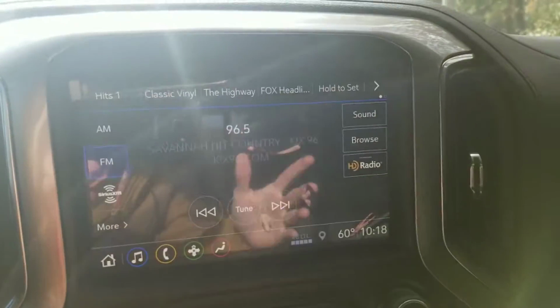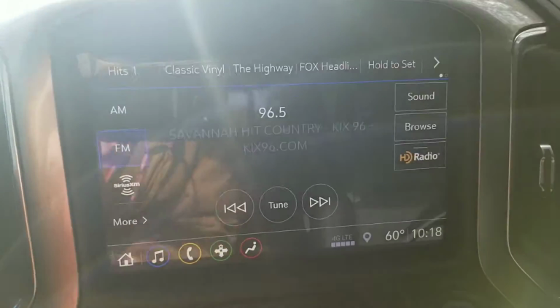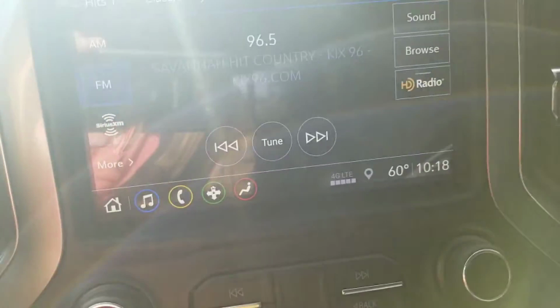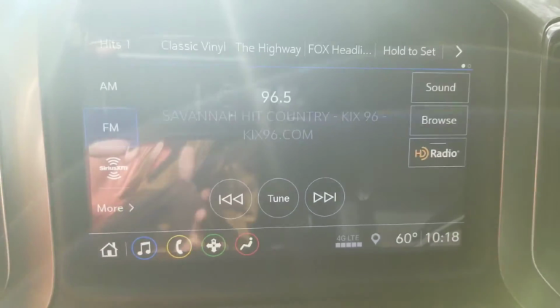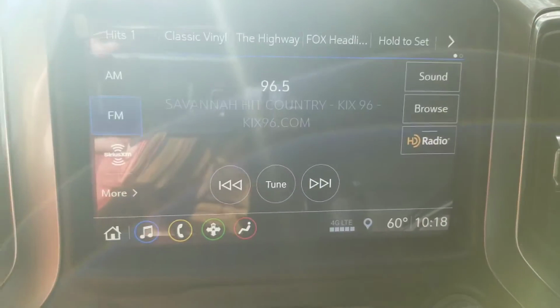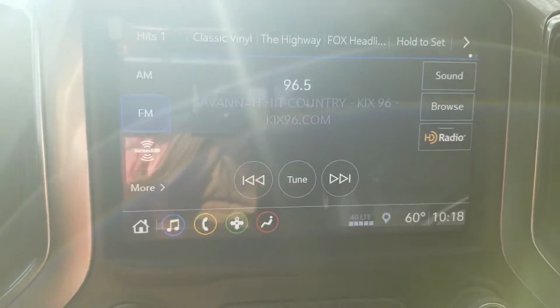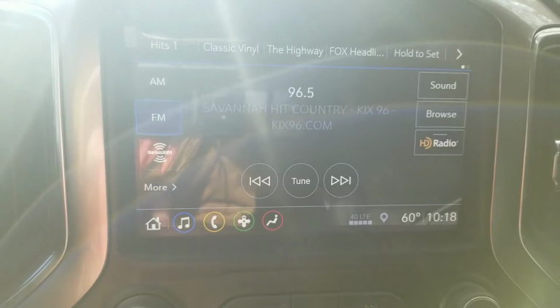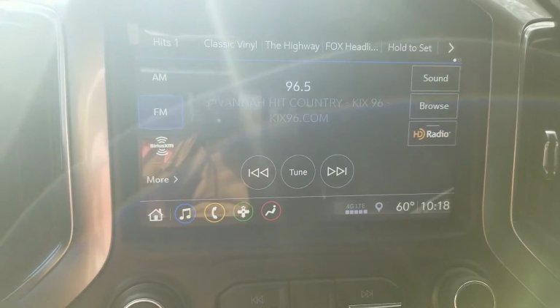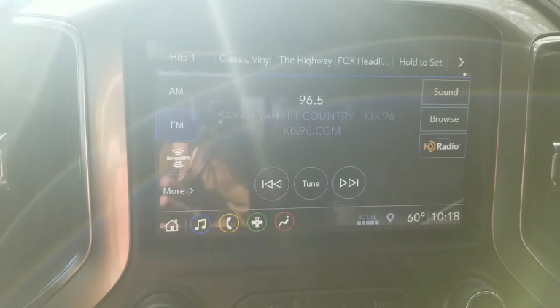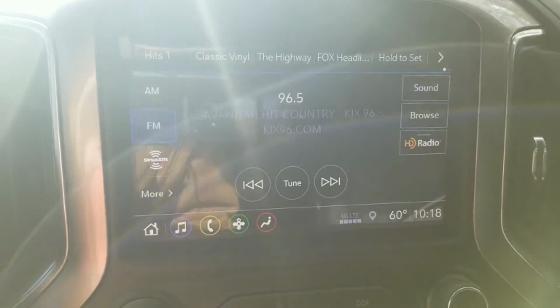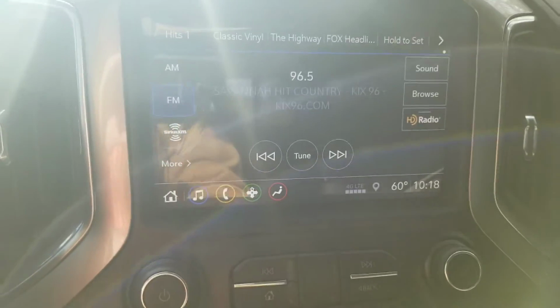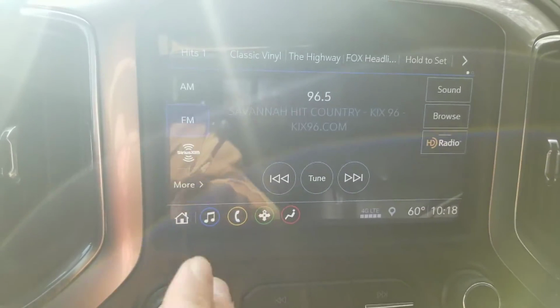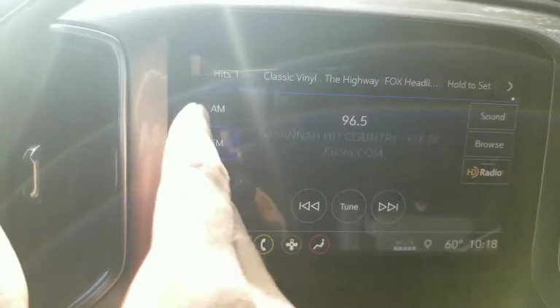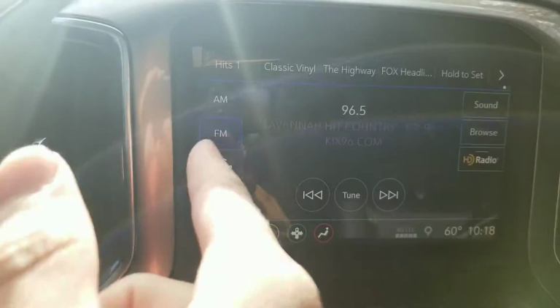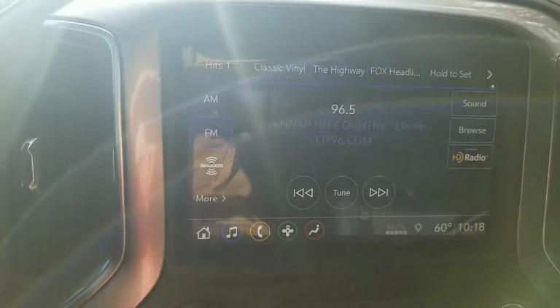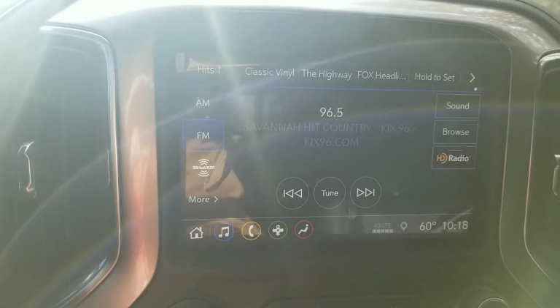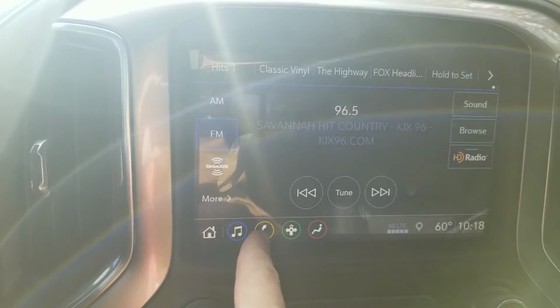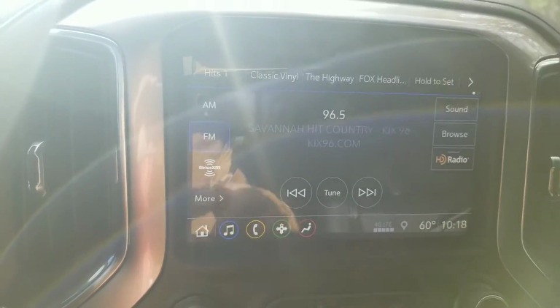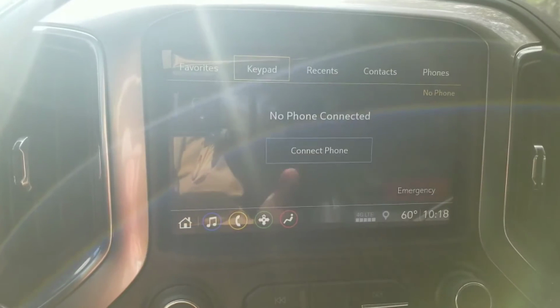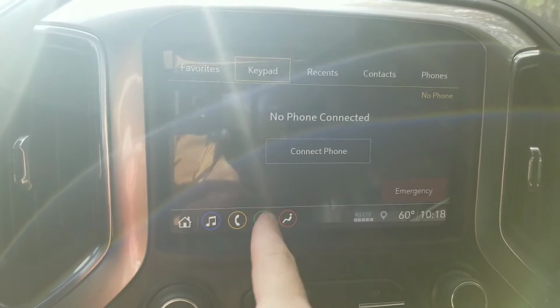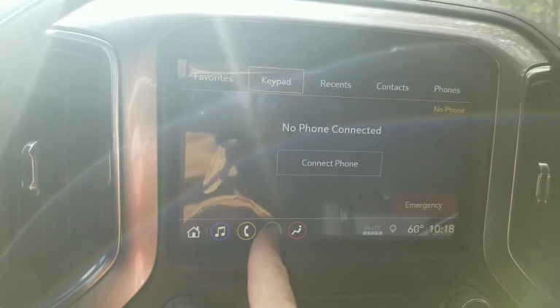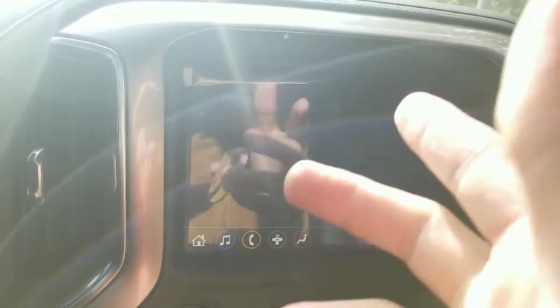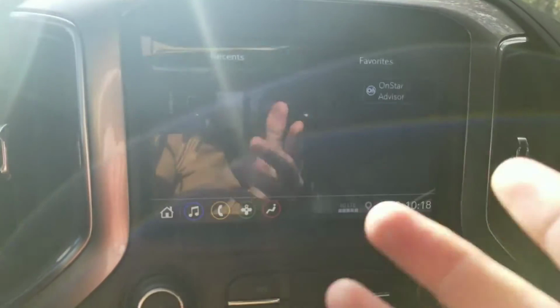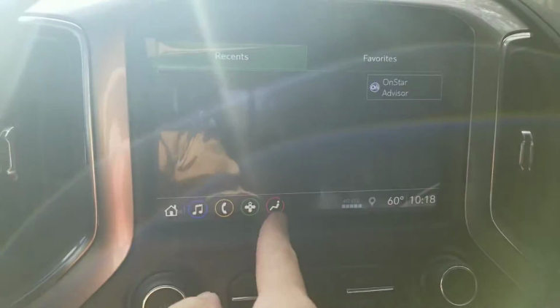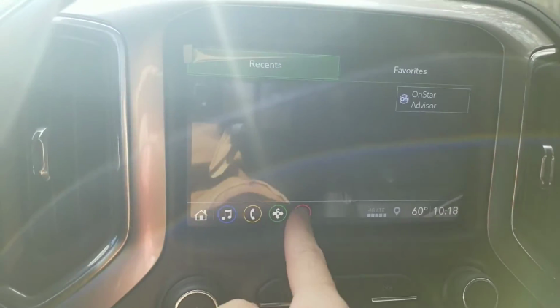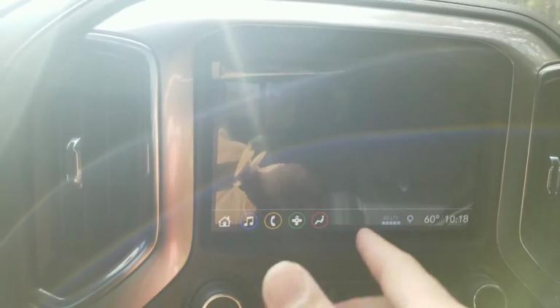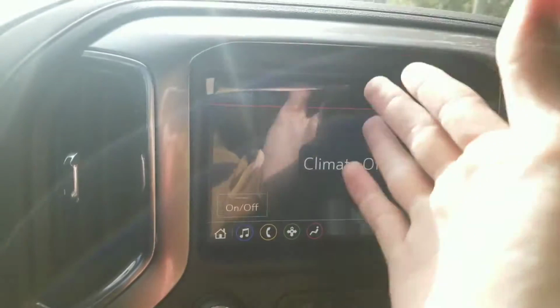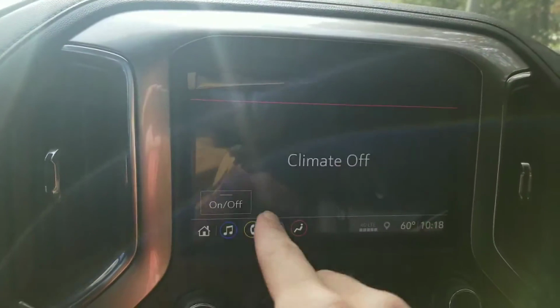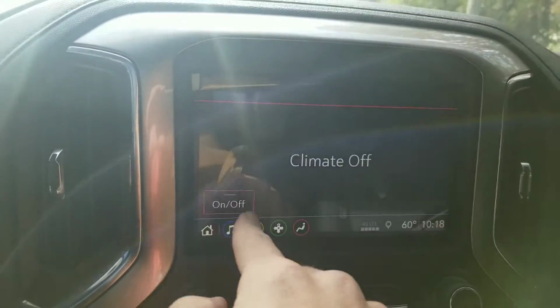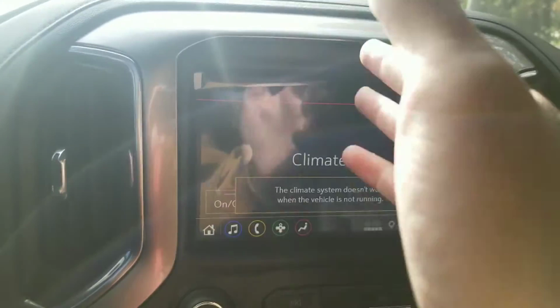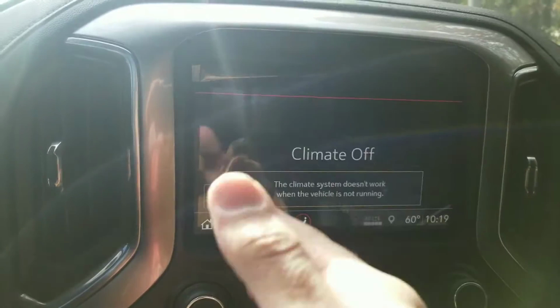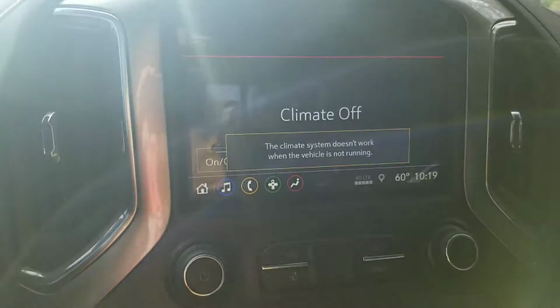Over here on your media player — I love these new infotainment media players GM has. AM, FM, XM radio right here. You've got your Bluetooth. You've got your OnStar navigation. All your climate control can be controlled from up here as well.